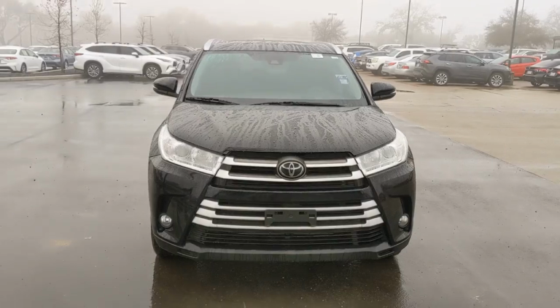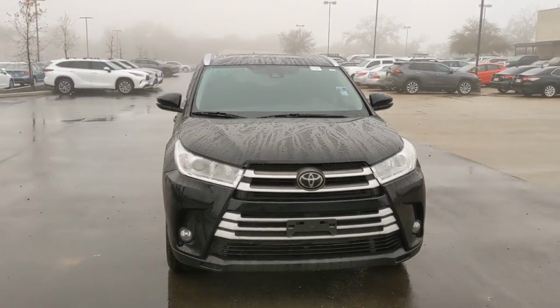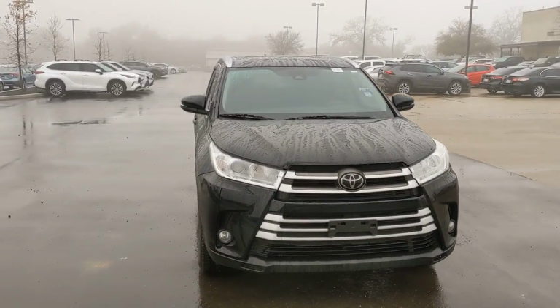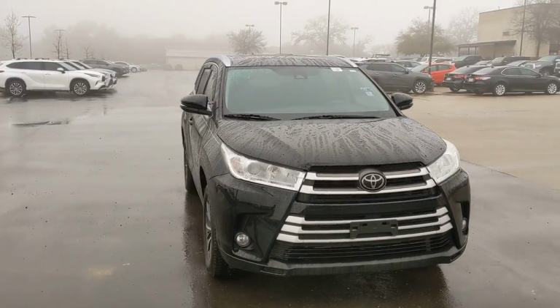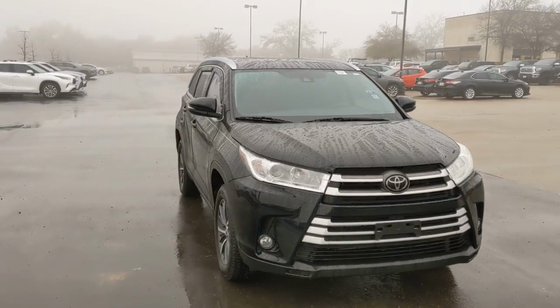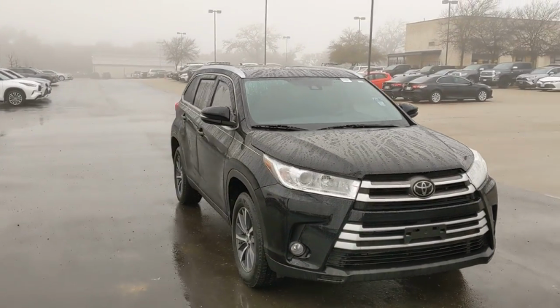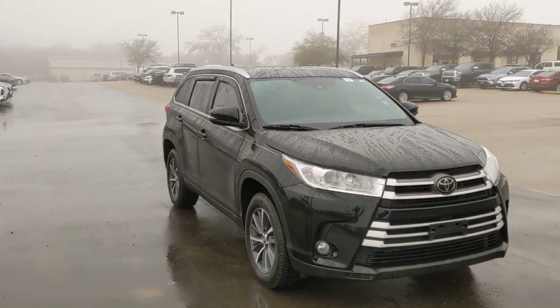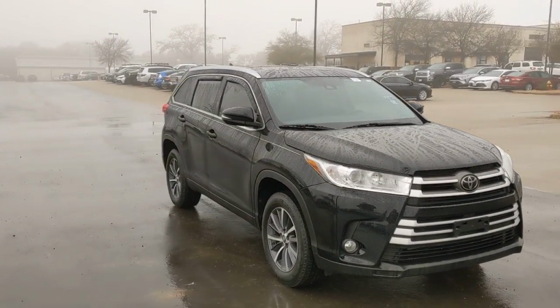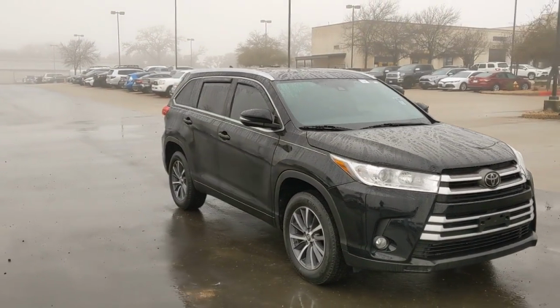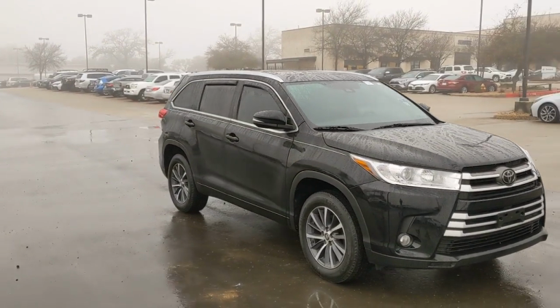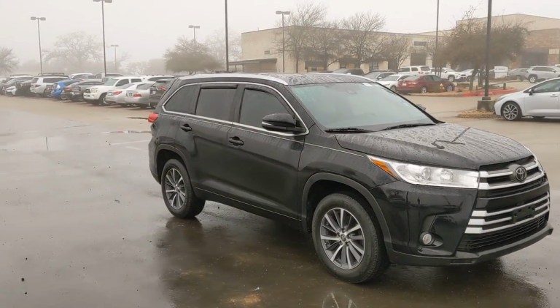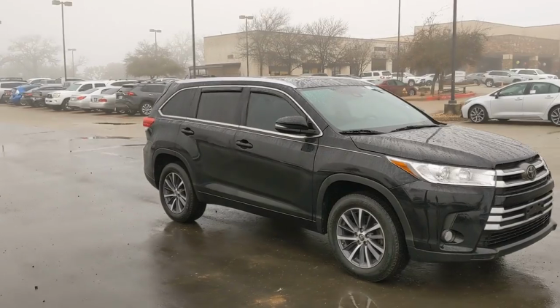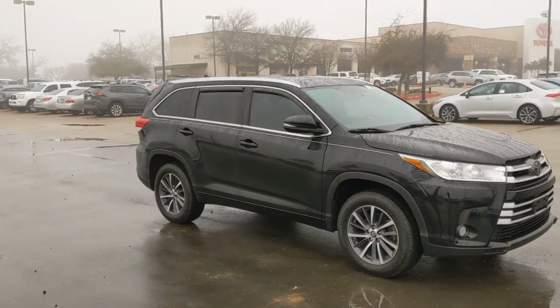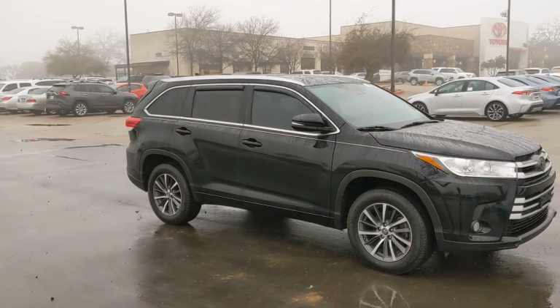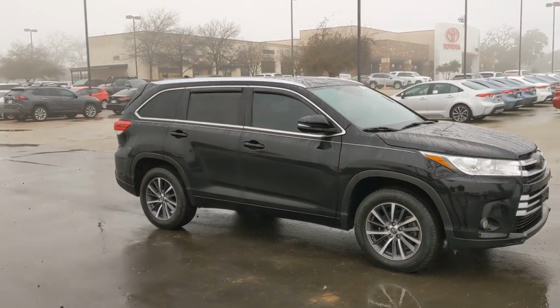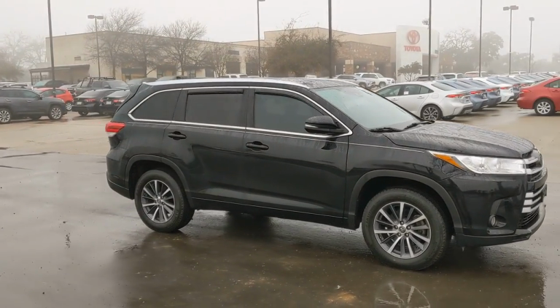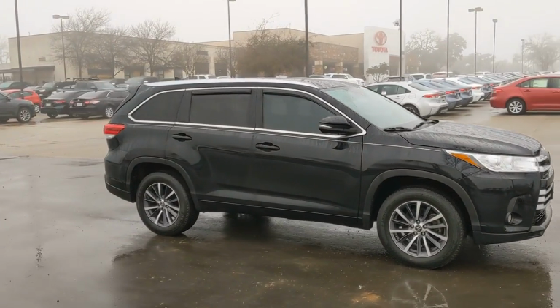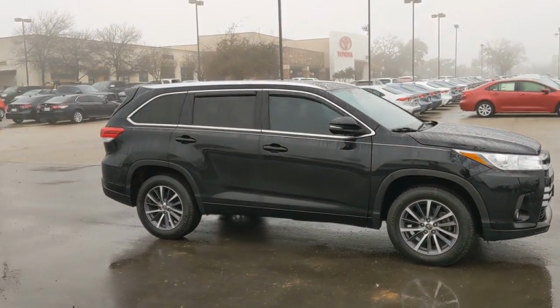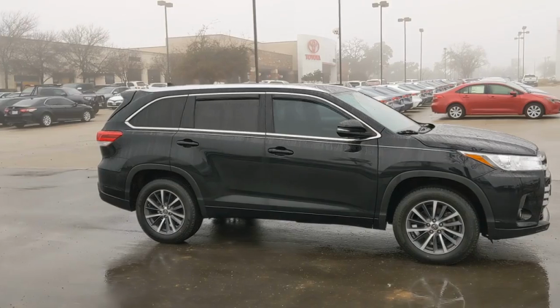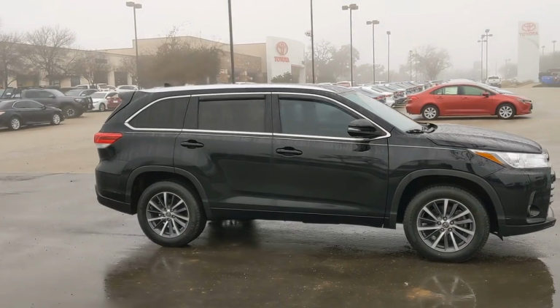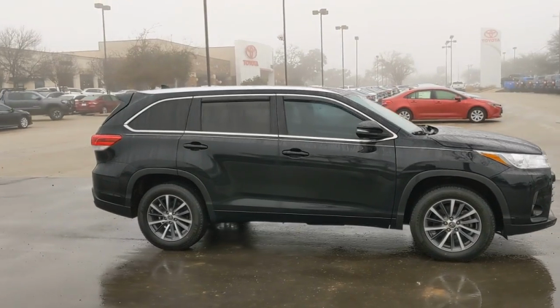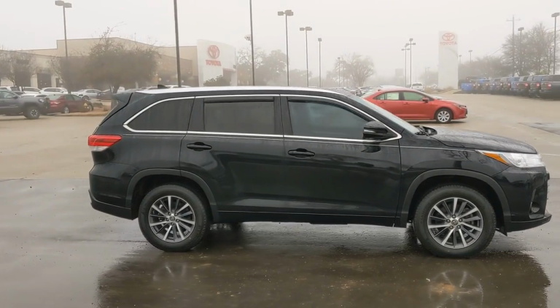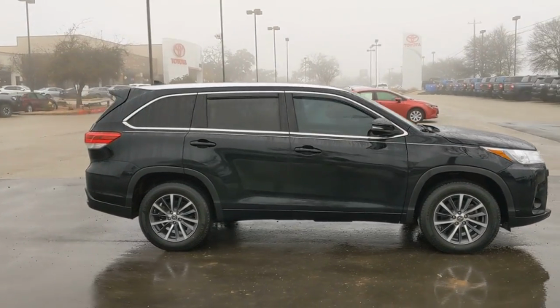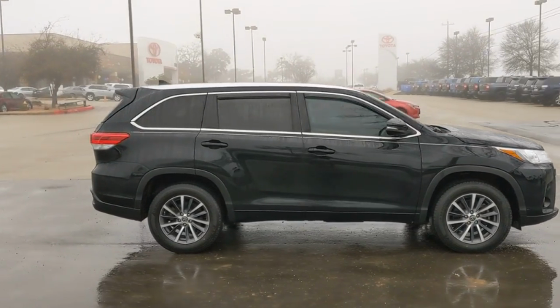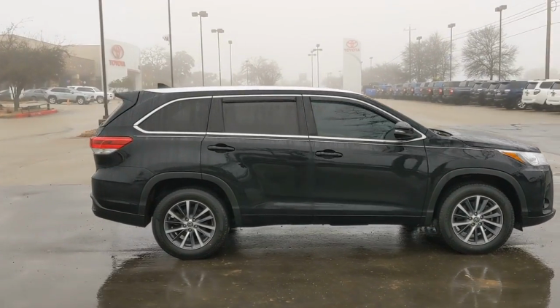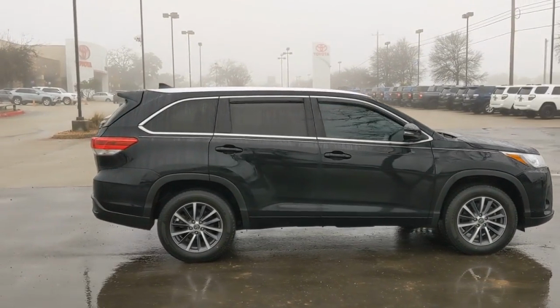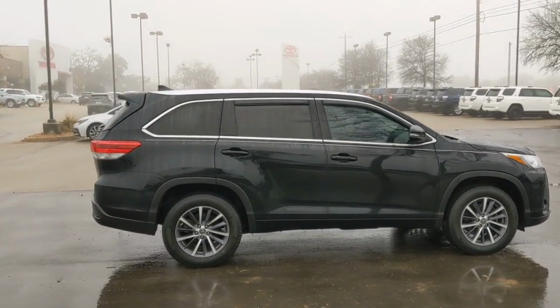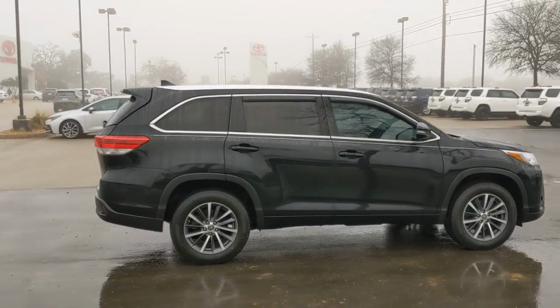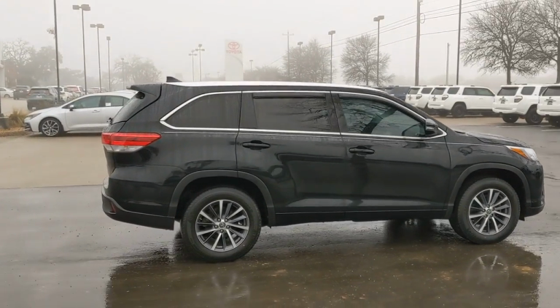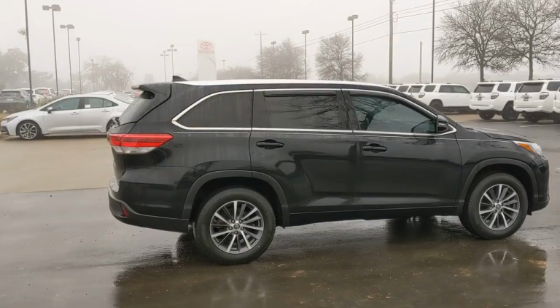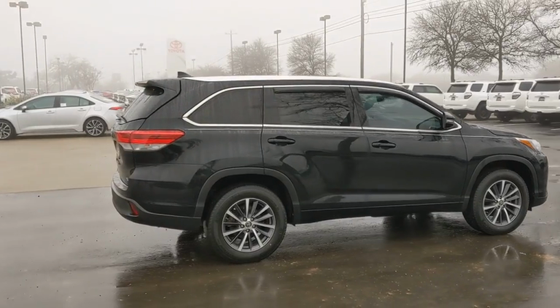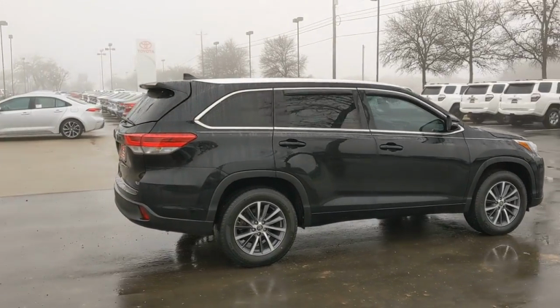Your next car could be the 2018 Toyota Highlander. This vehicle is an outstanding buy with fewer than 50,000 miles on the odometer. From daily drives to epic road trips, this Highlander has you covered.